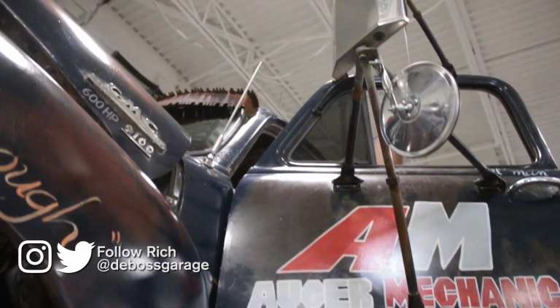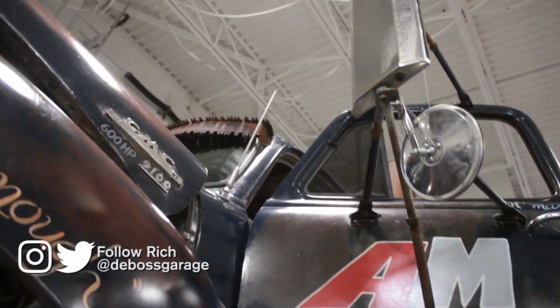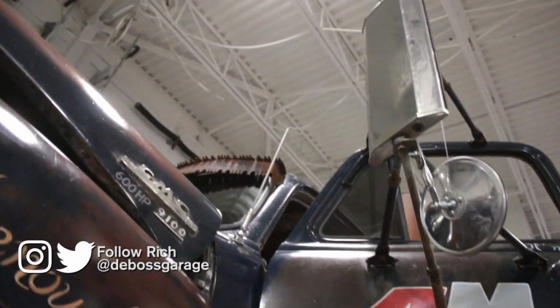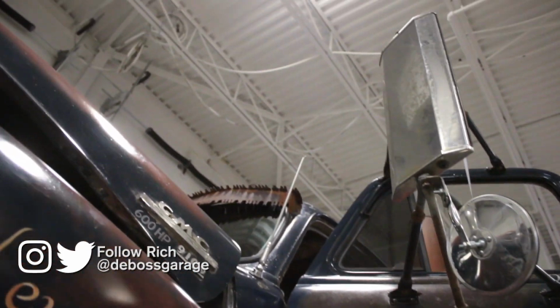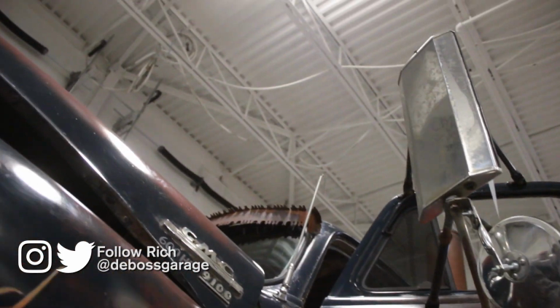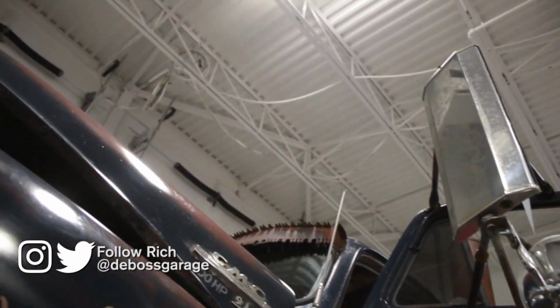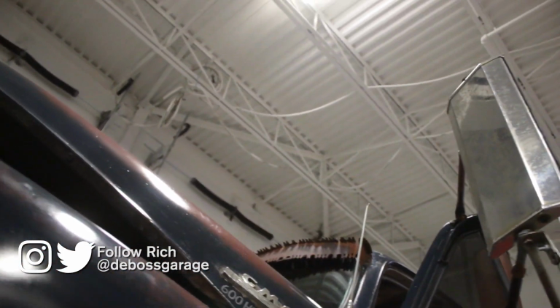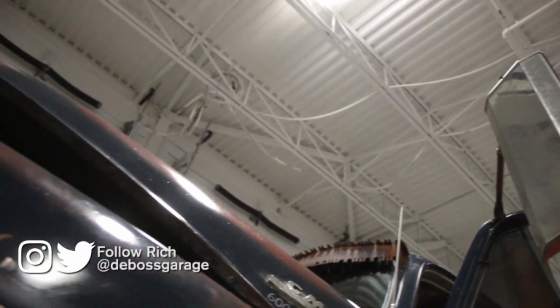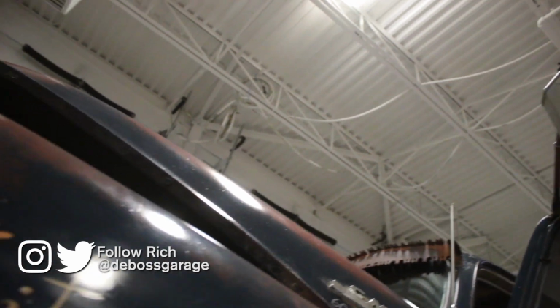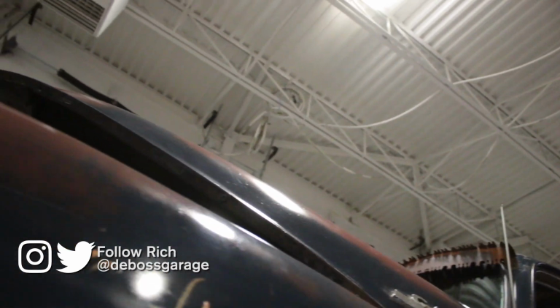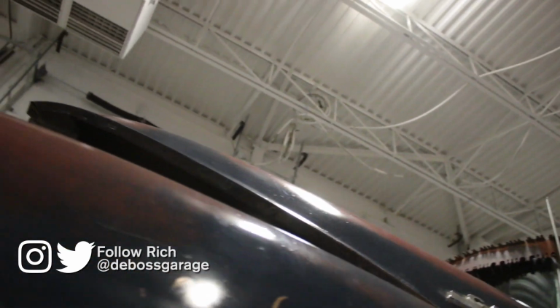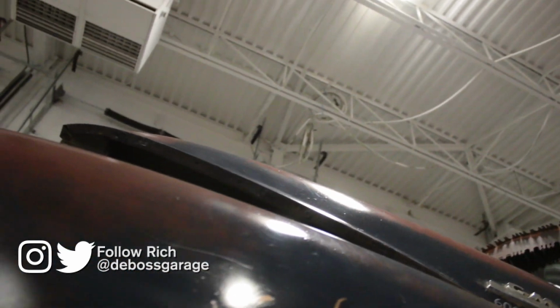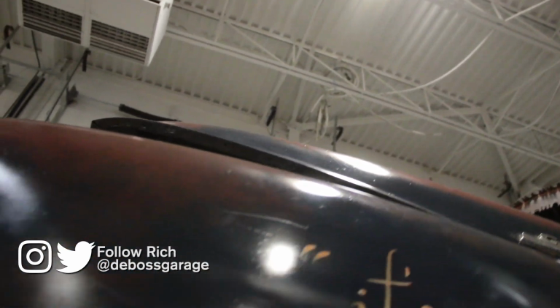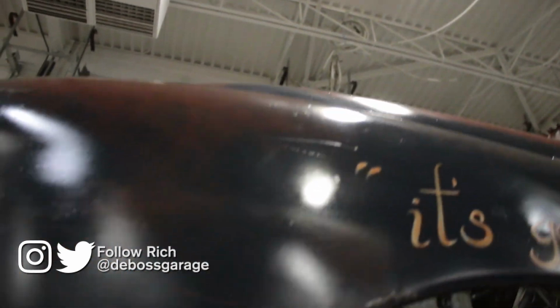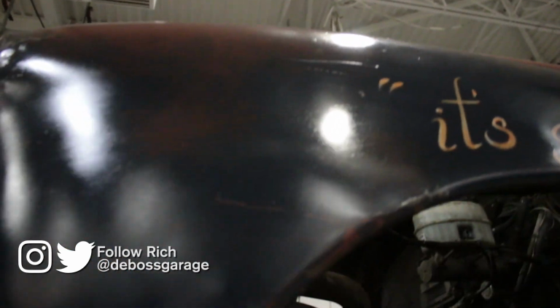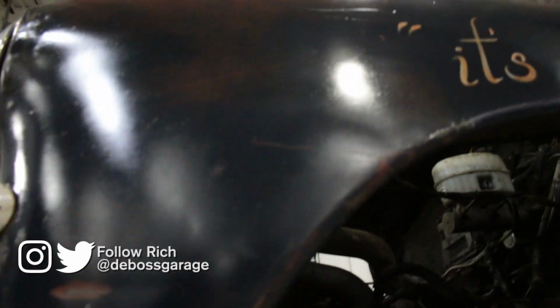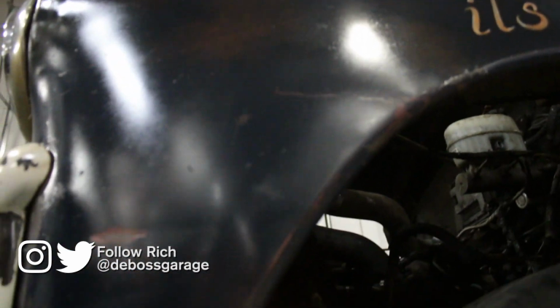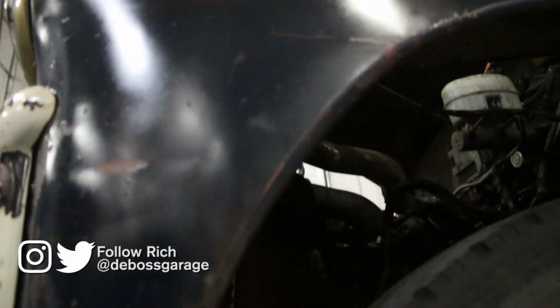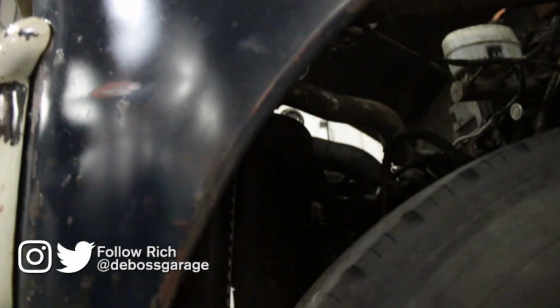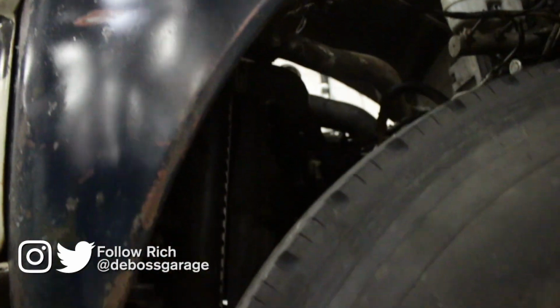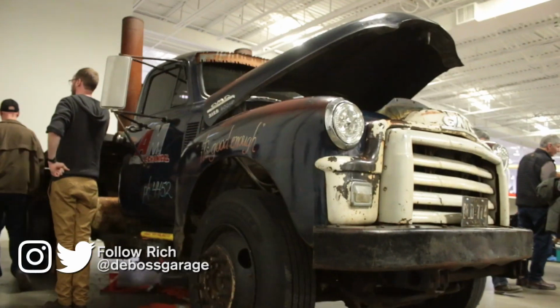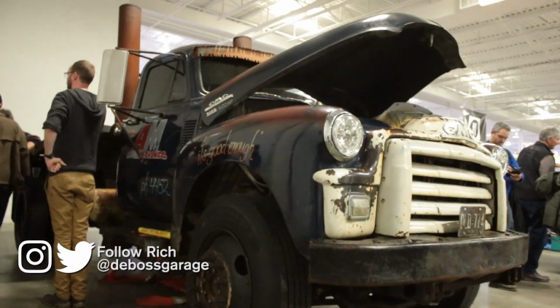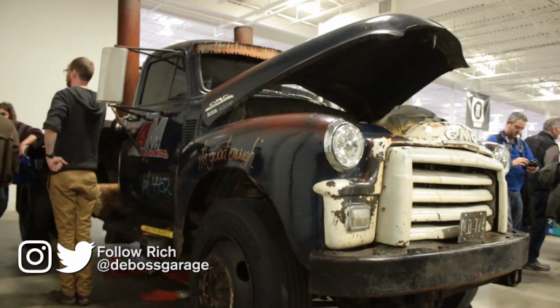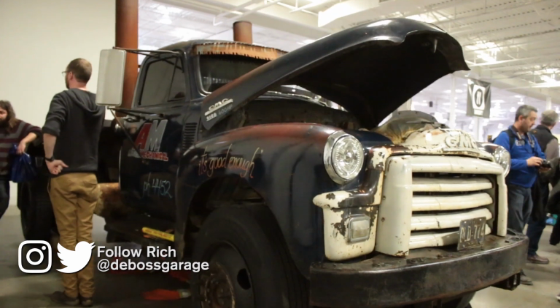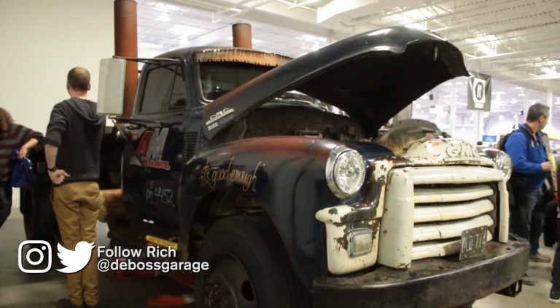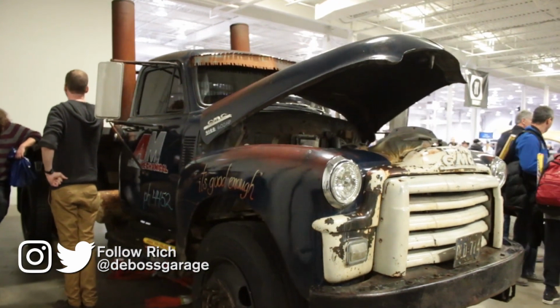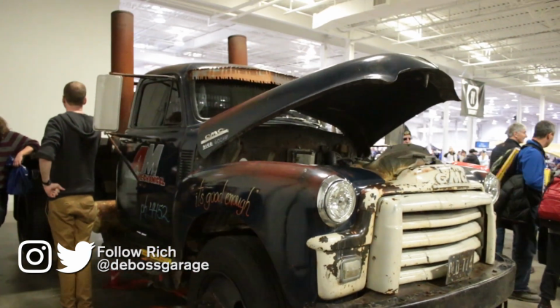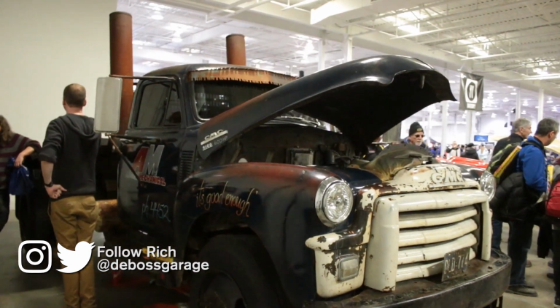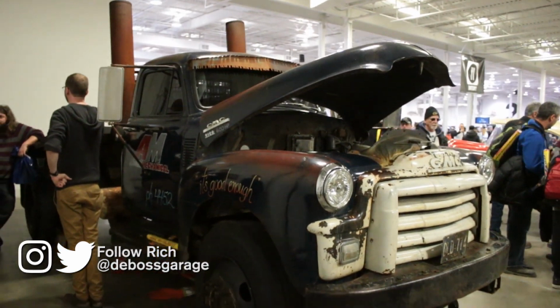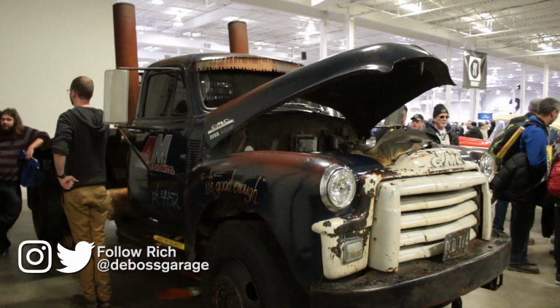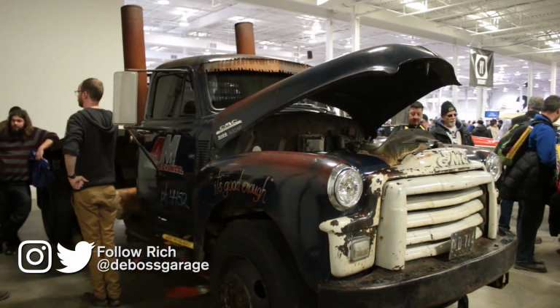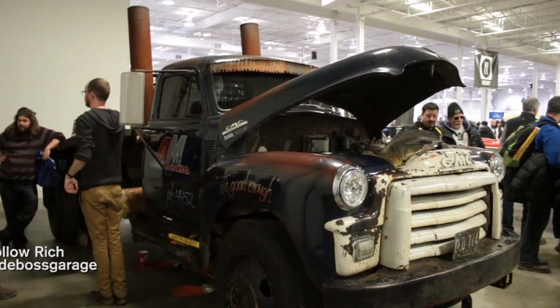I have a stick welder, a MIG welder, and a set of torches — everything else is awesome. This doesn't fit in my garage at home; I only have a seven-foot door. So I did everything with ski pants and a jacket and just get her done.